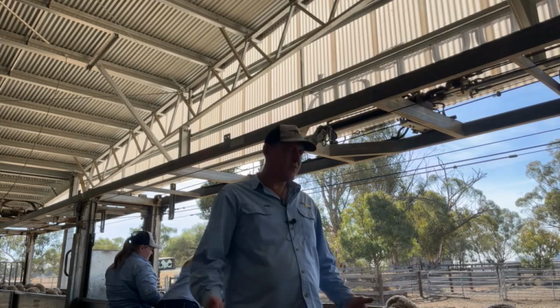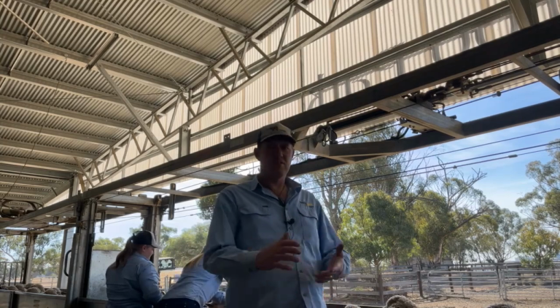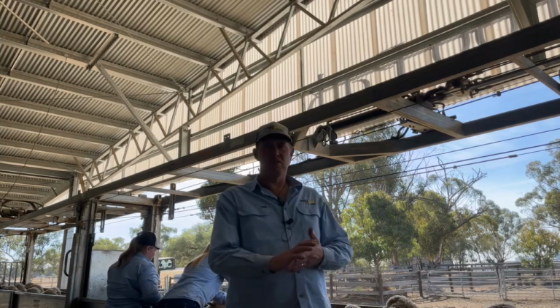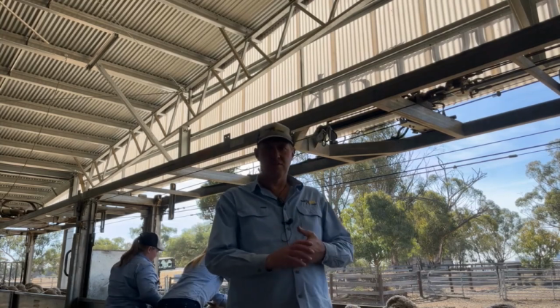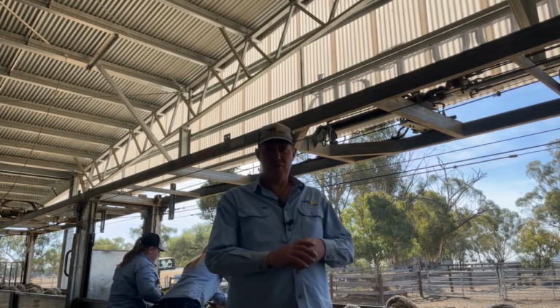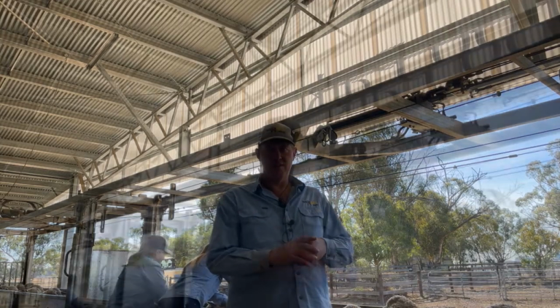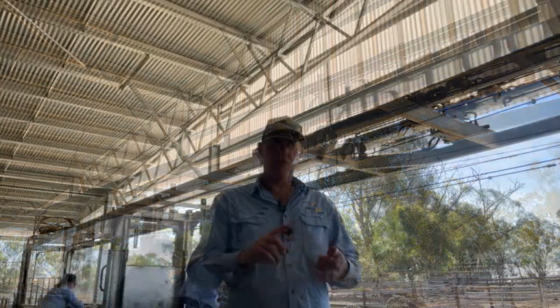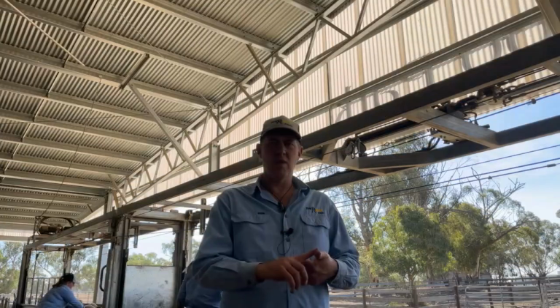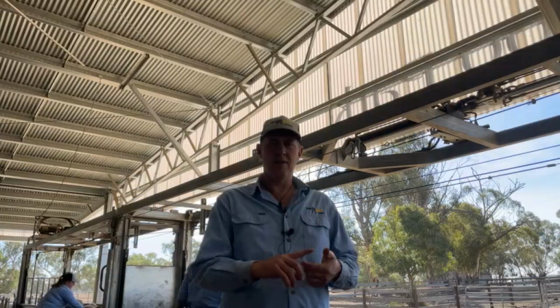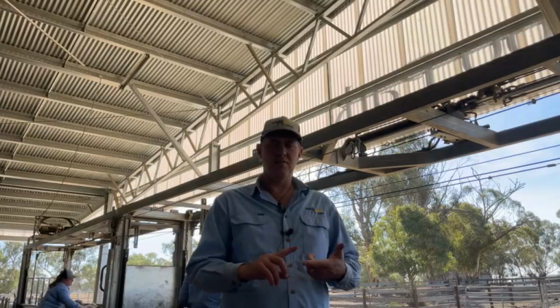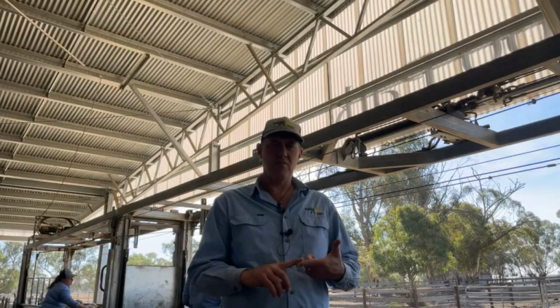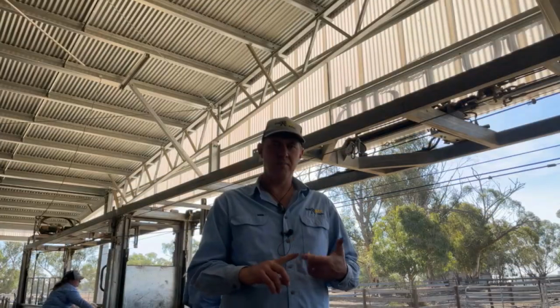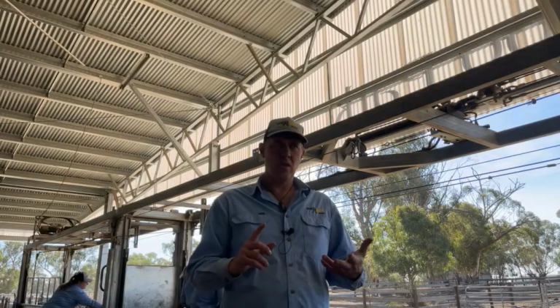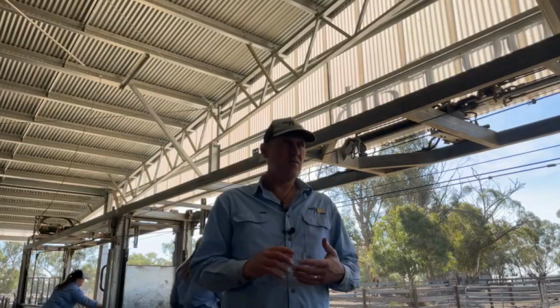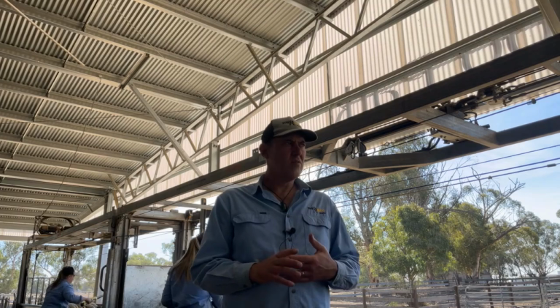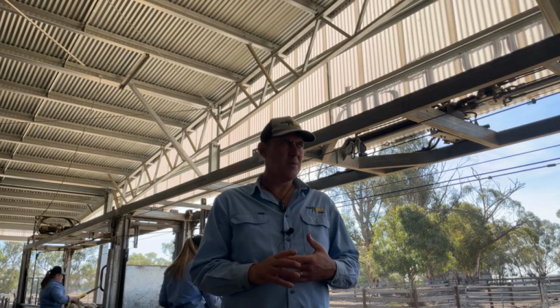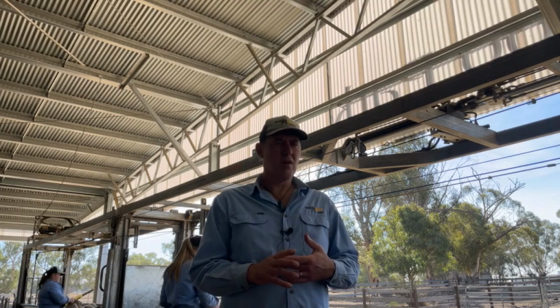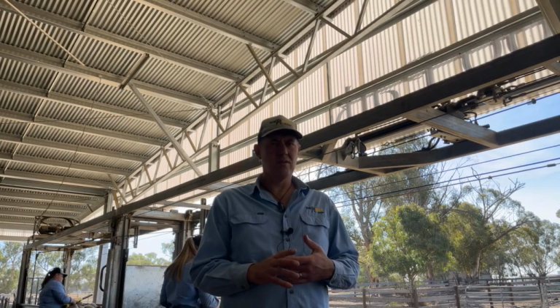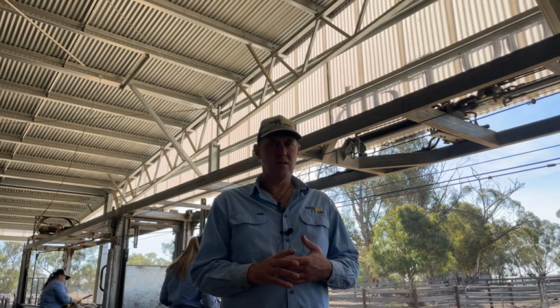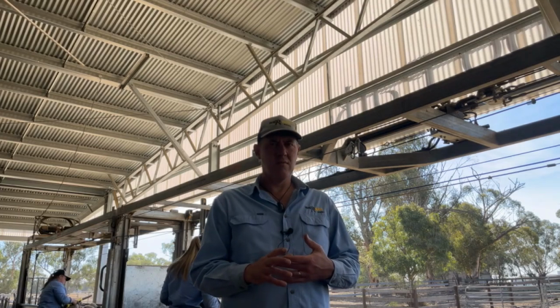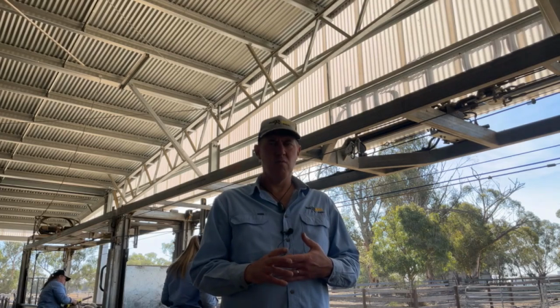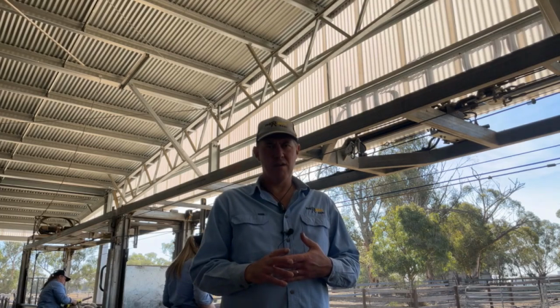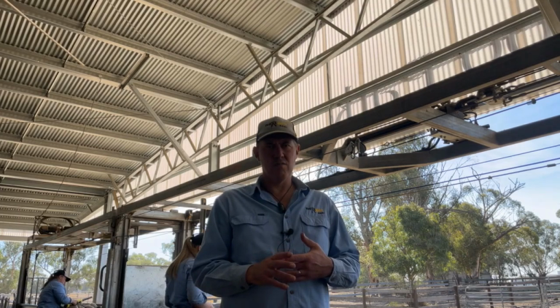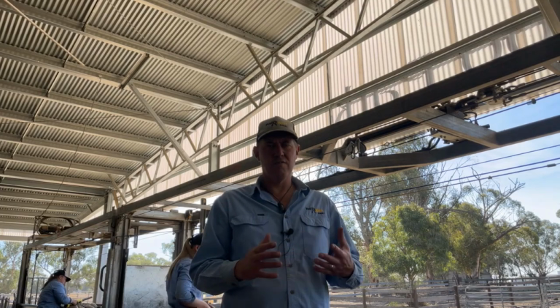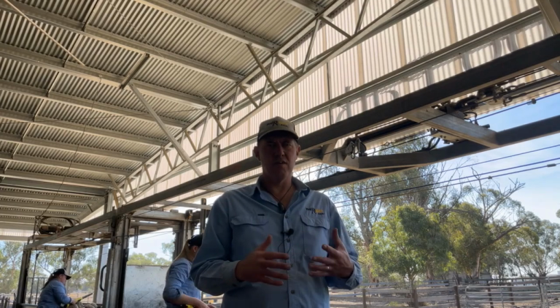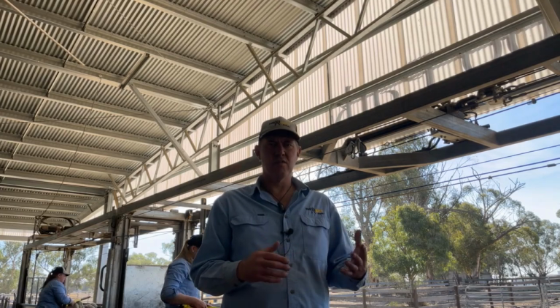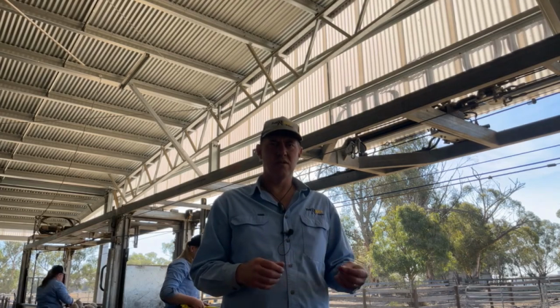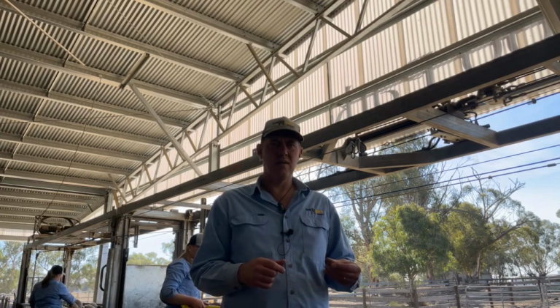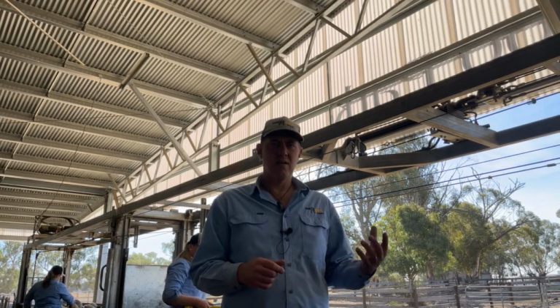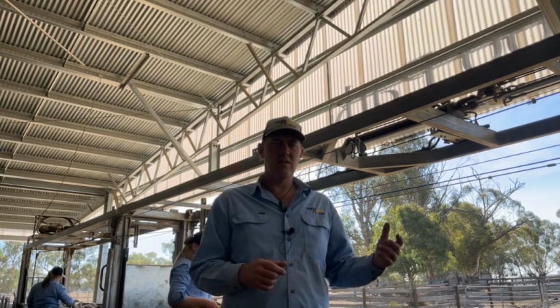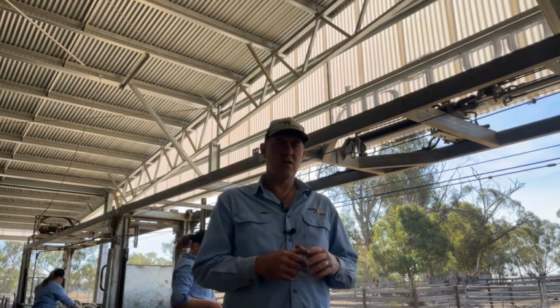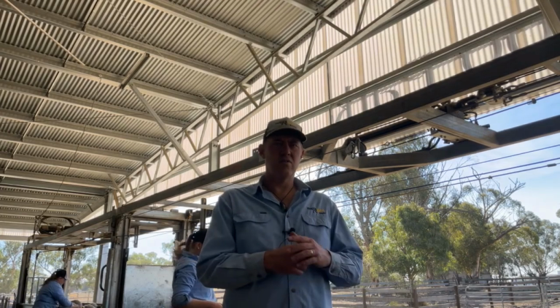Going through and scoring those four traits. We've got wool colour, we've got fleece rot, we've got dust penetration, and we've got wool character. So all those four things being scored today in these young ewes.